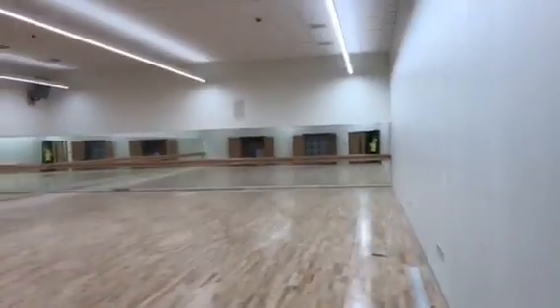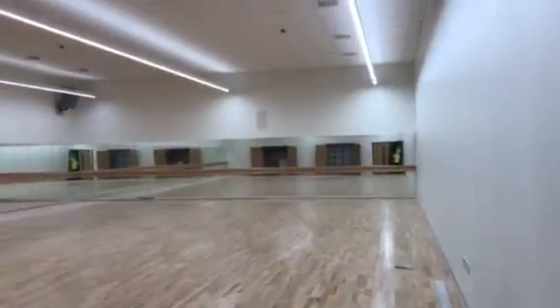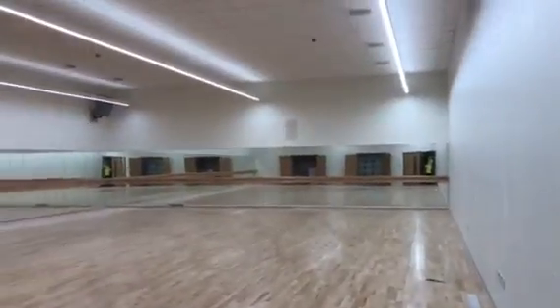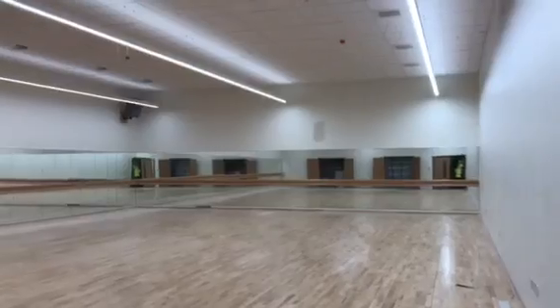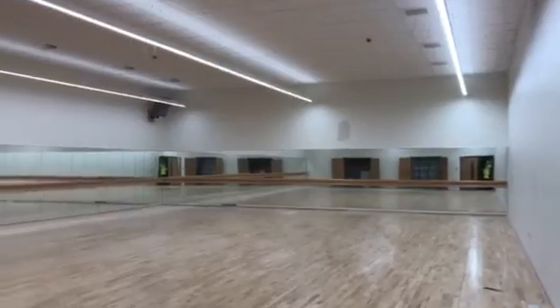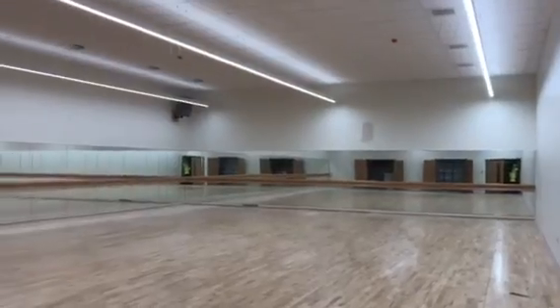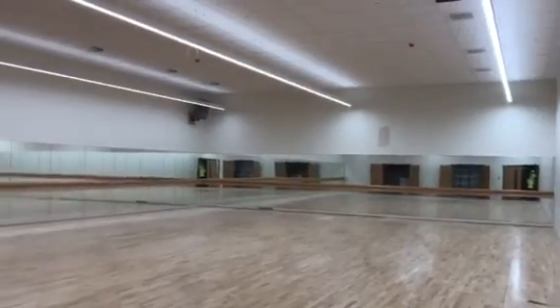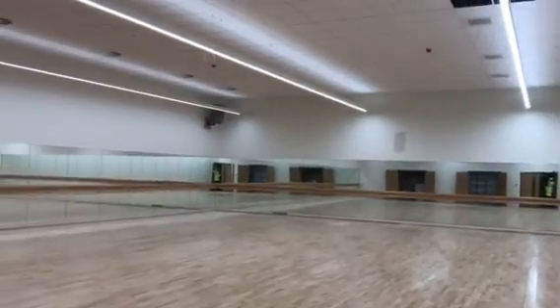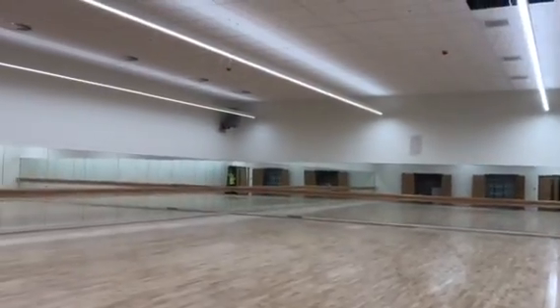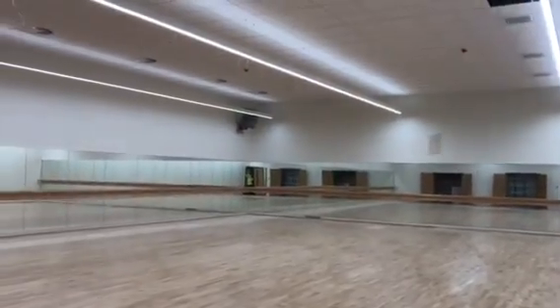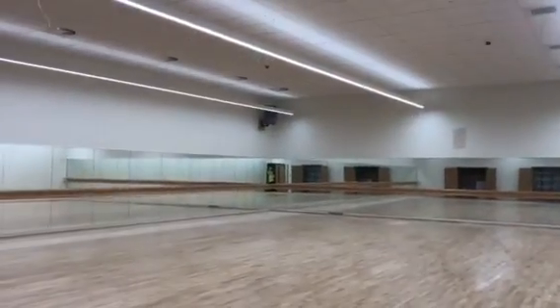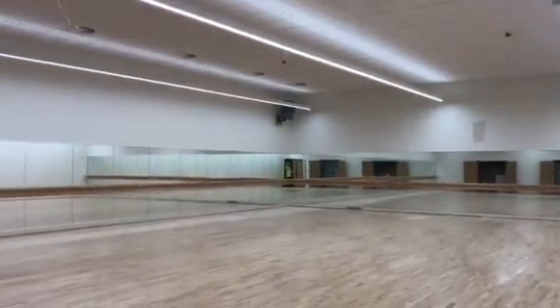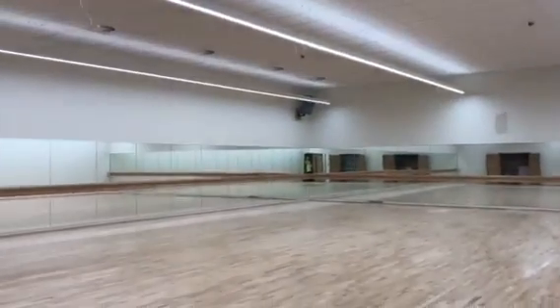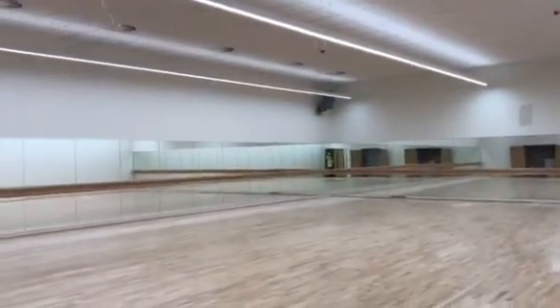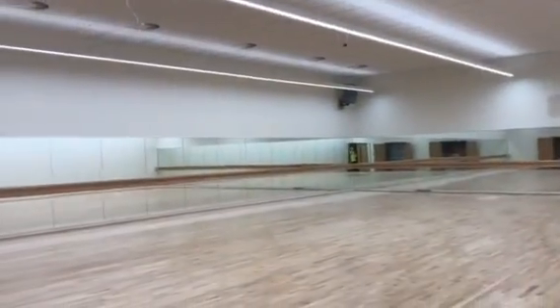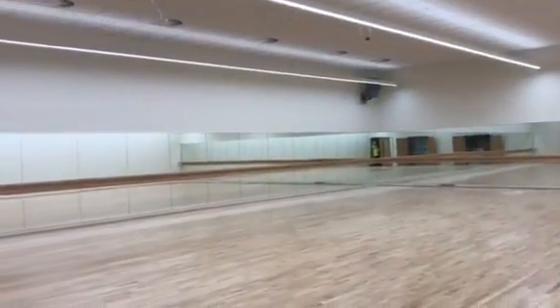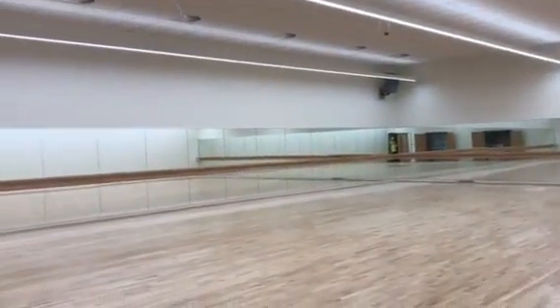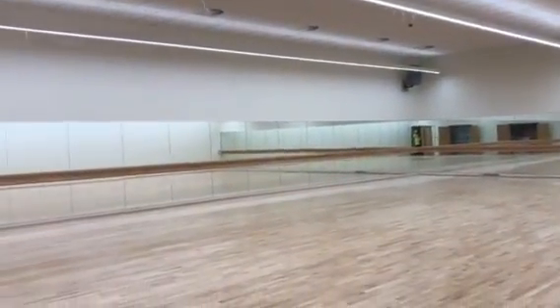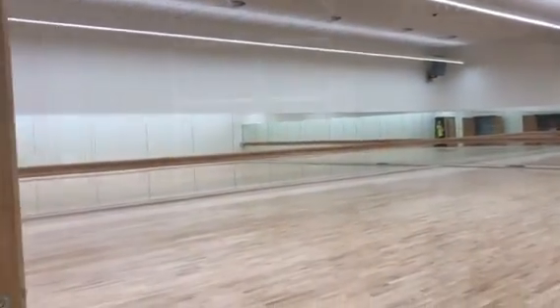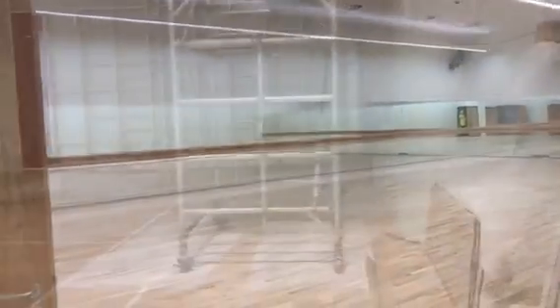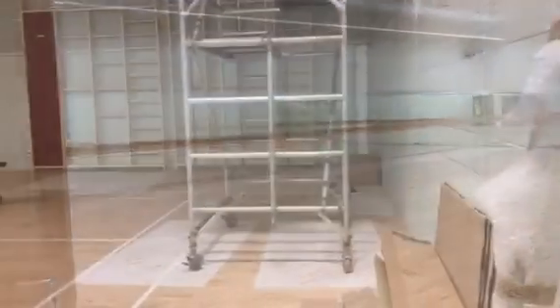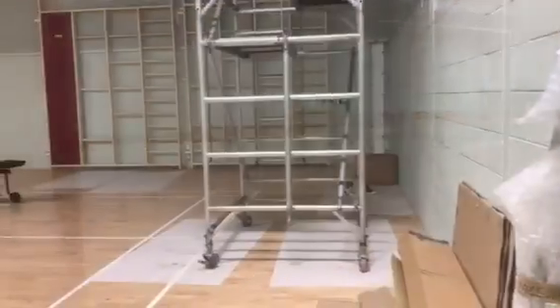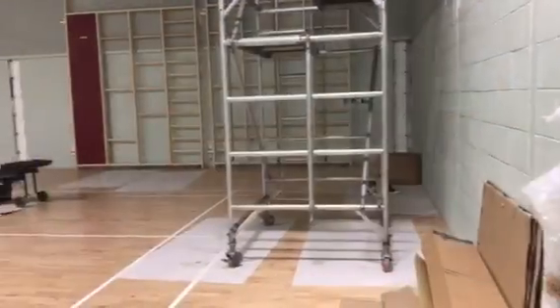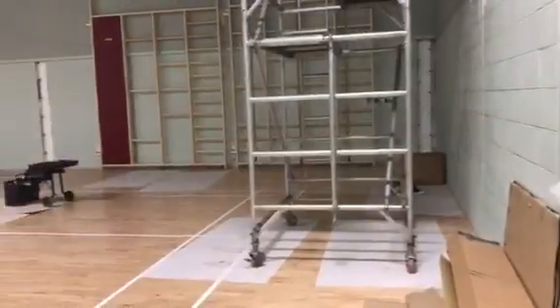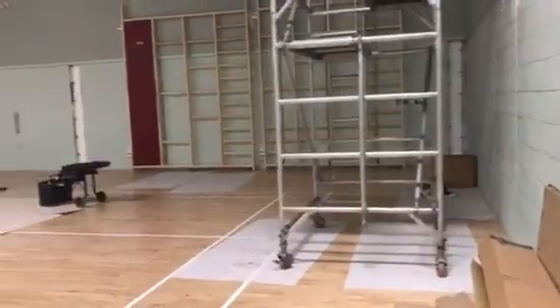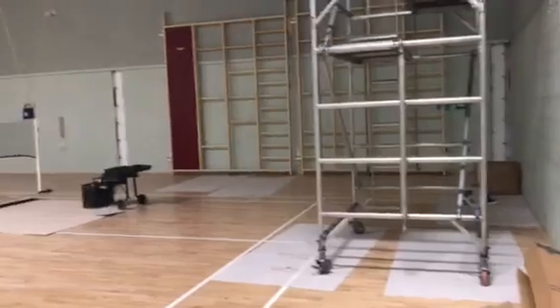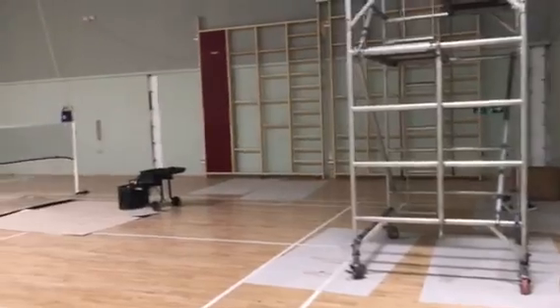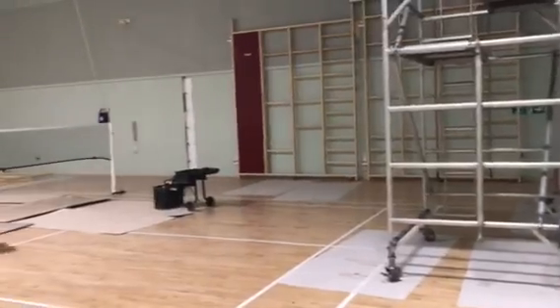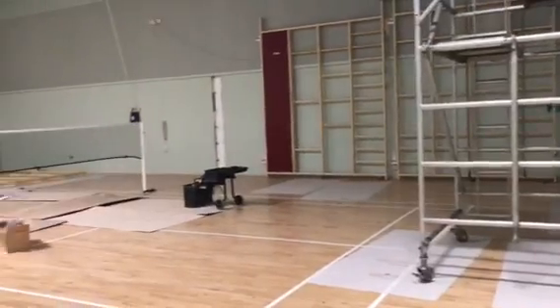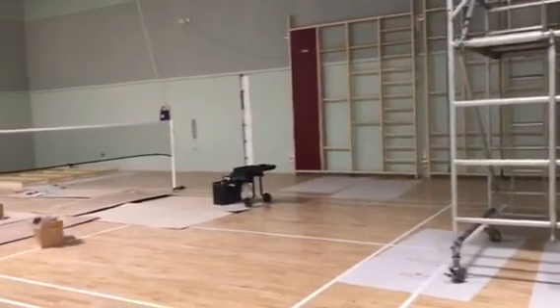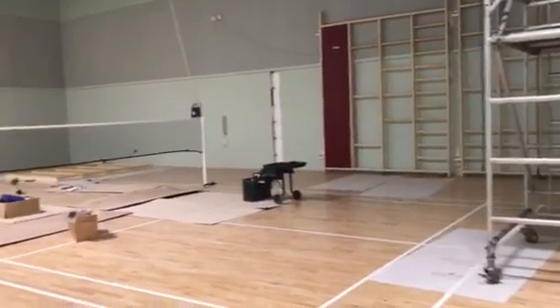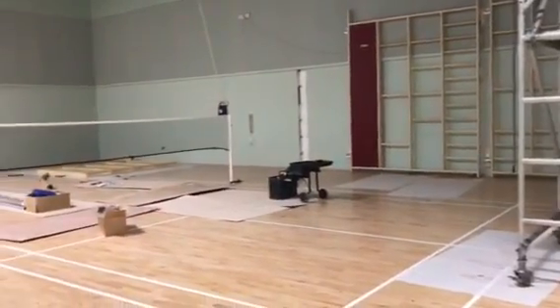One of our dance studios is now completely finished. But we've still got a few finishing touches to do in the games halls.